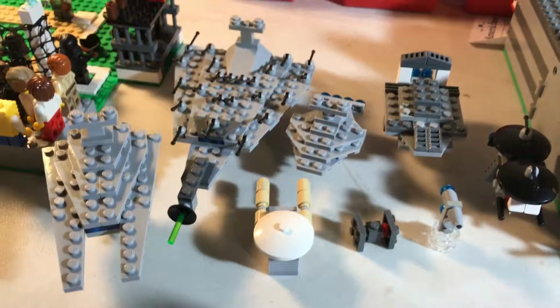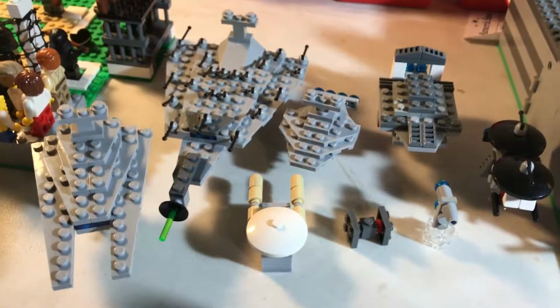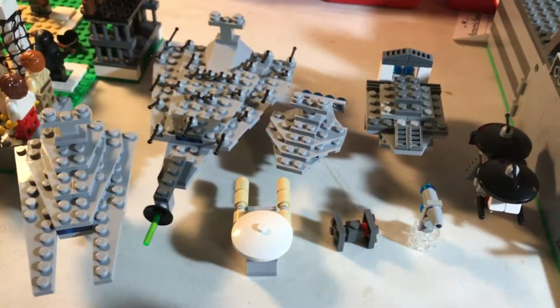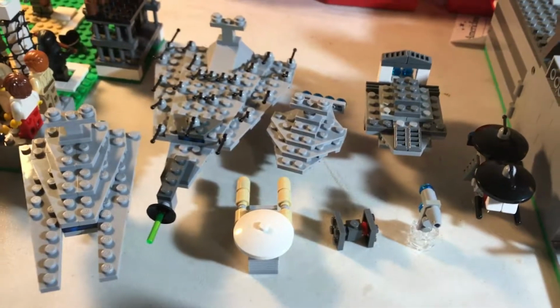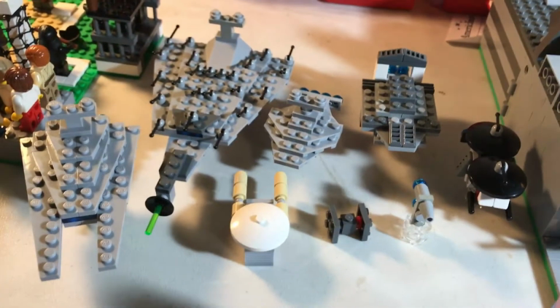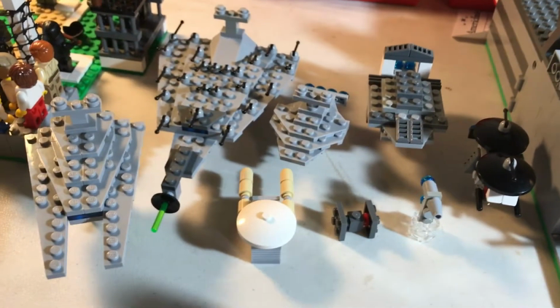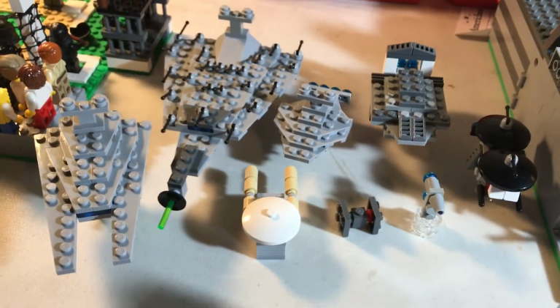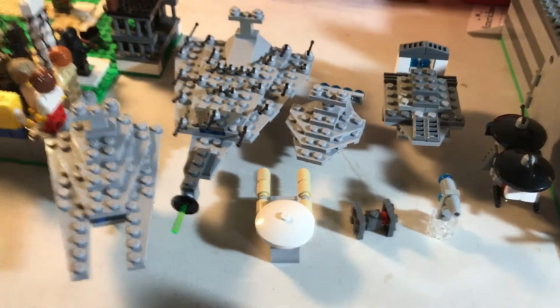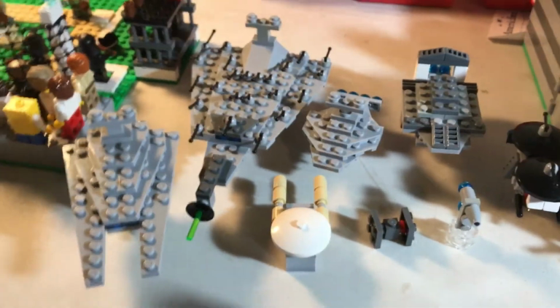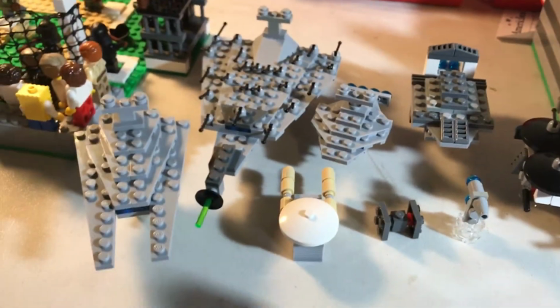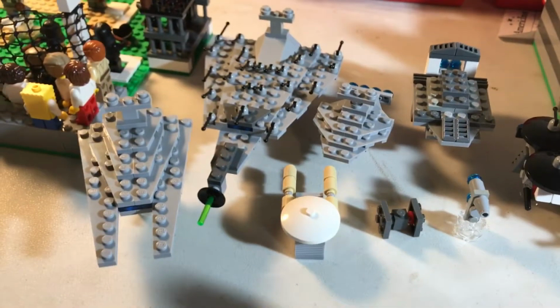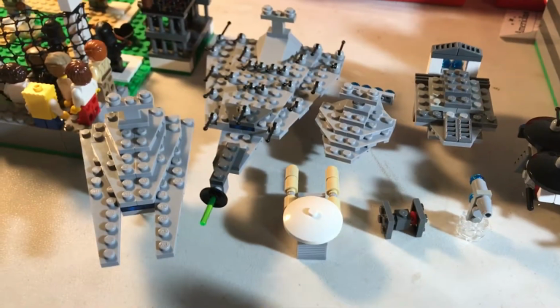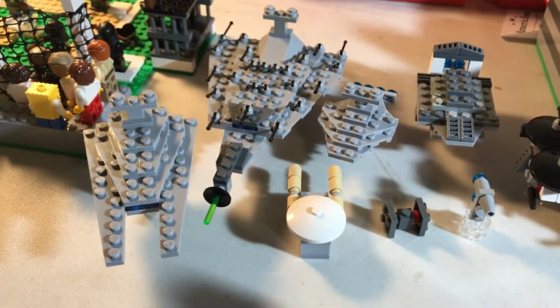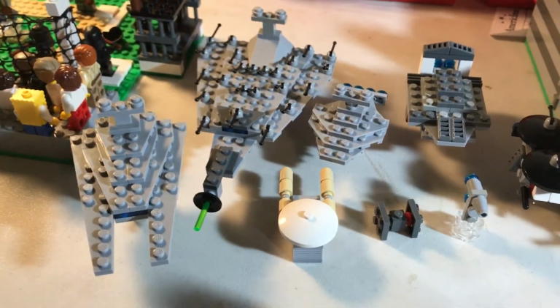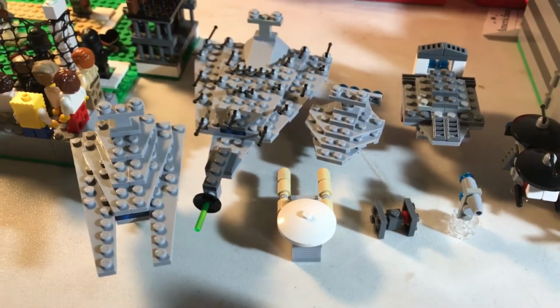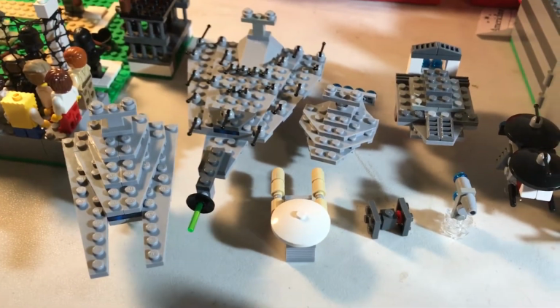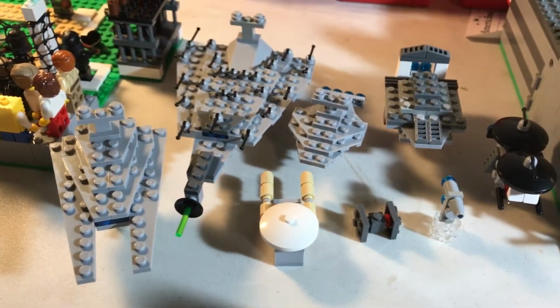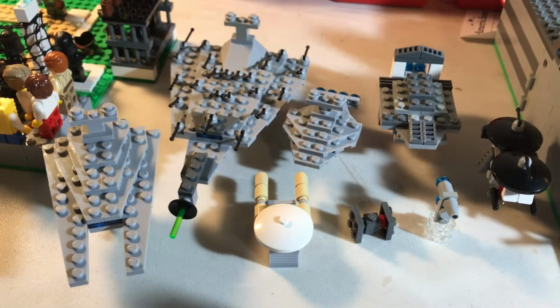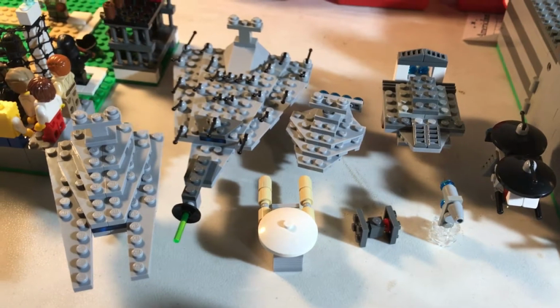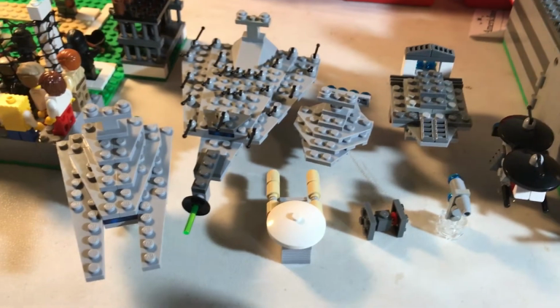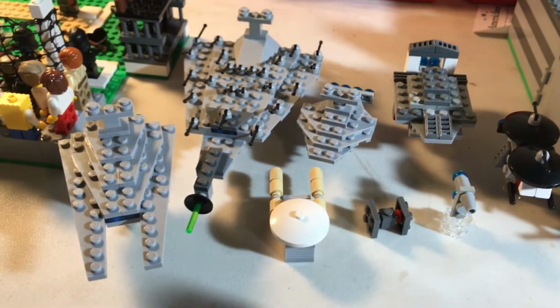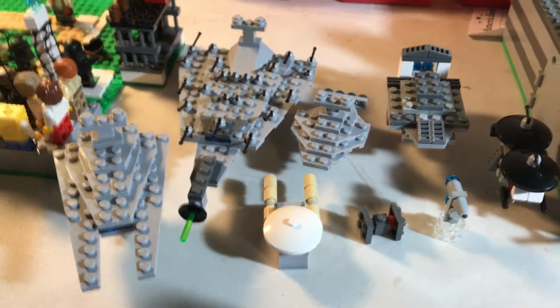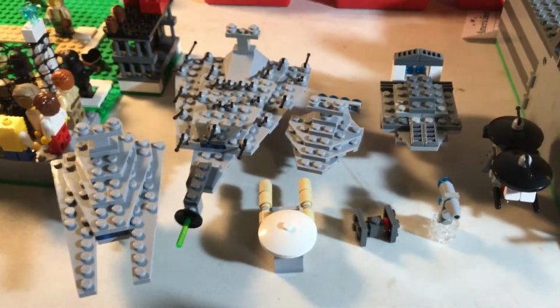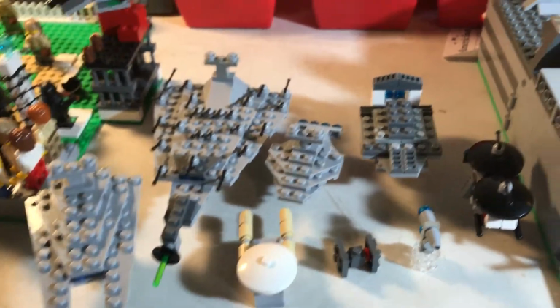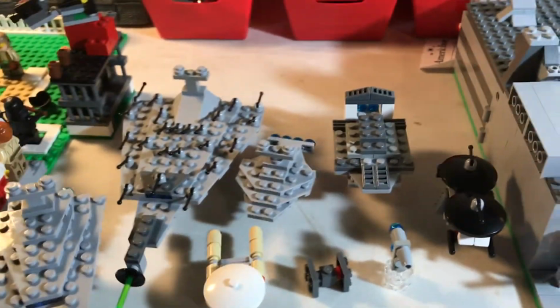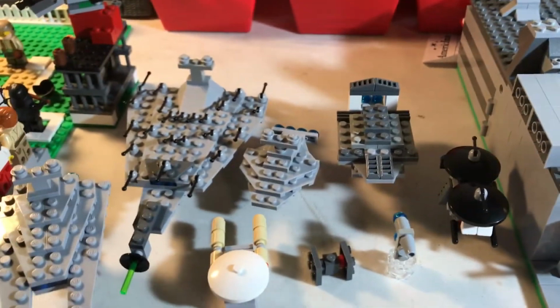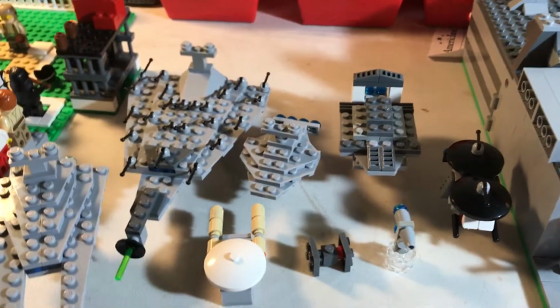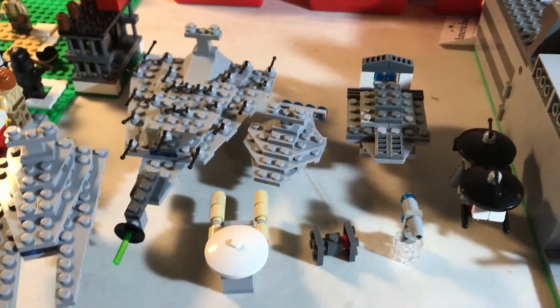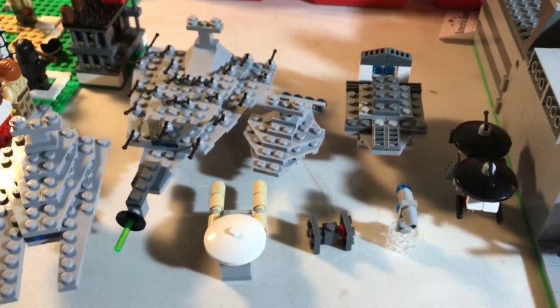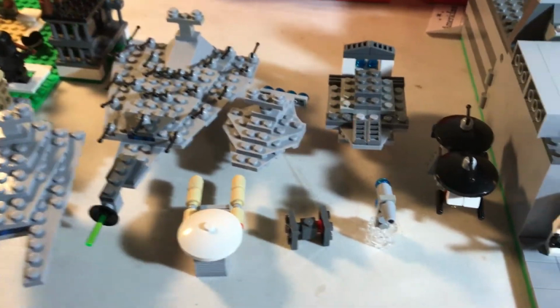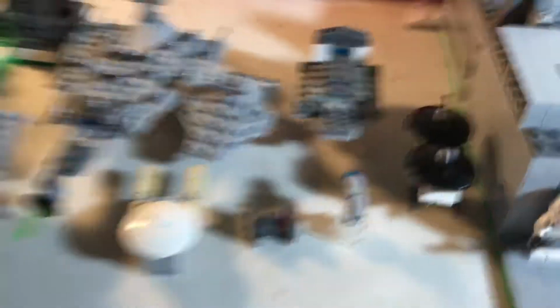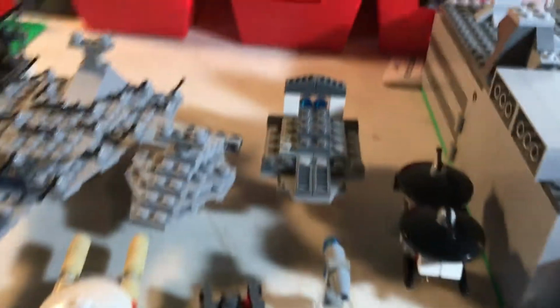Hello guys, what is up? It is Layoman7 here with another video of my micro ship collection. I've built all these by myself, so please enjoy.